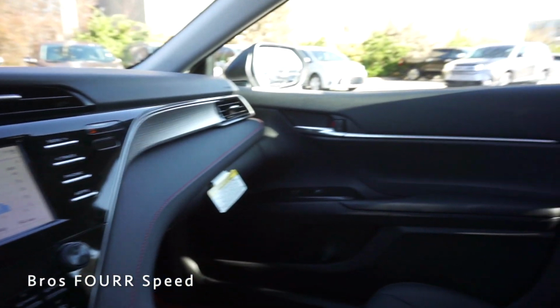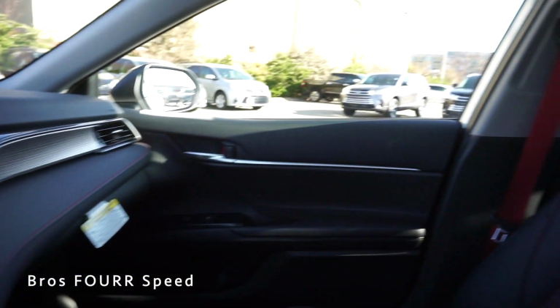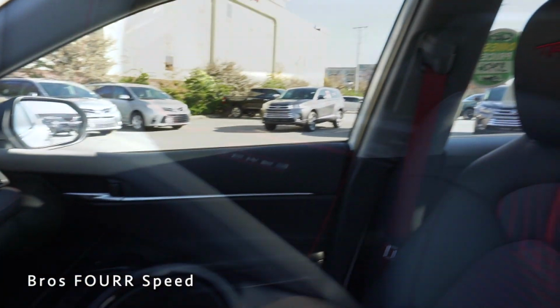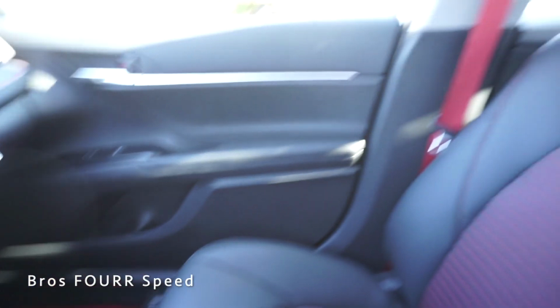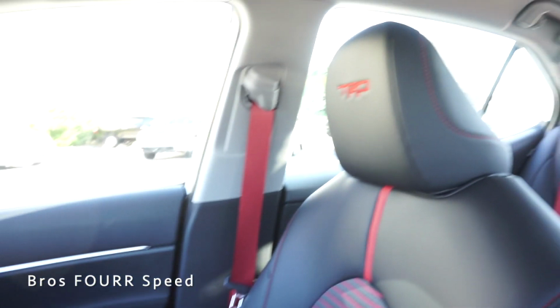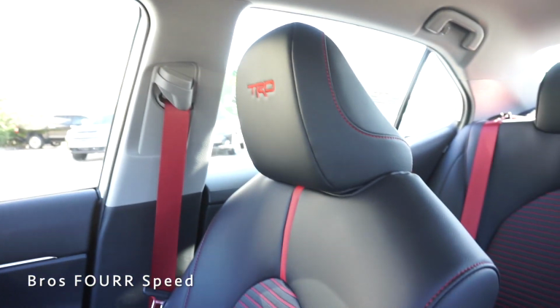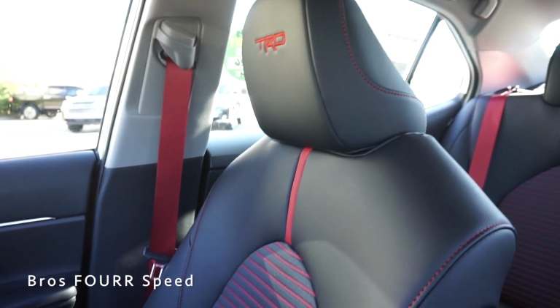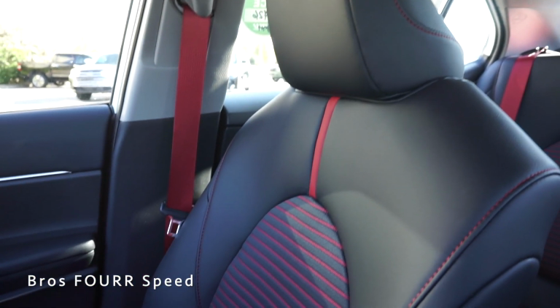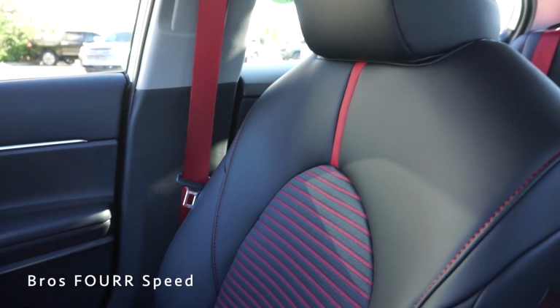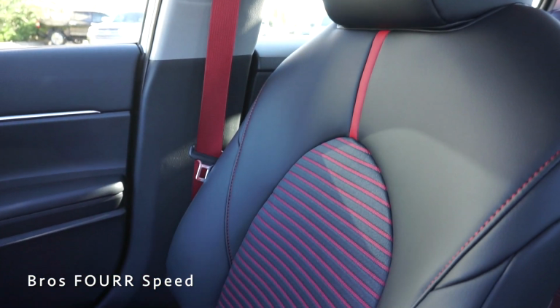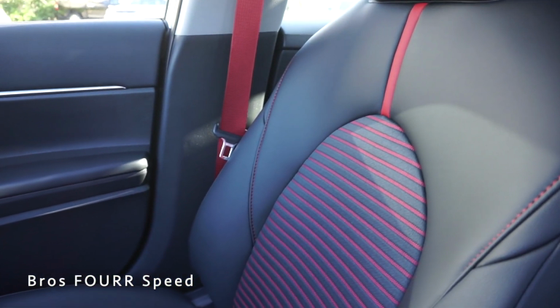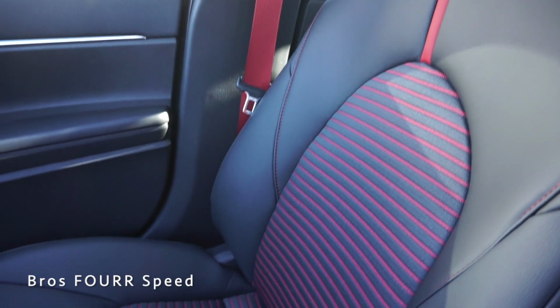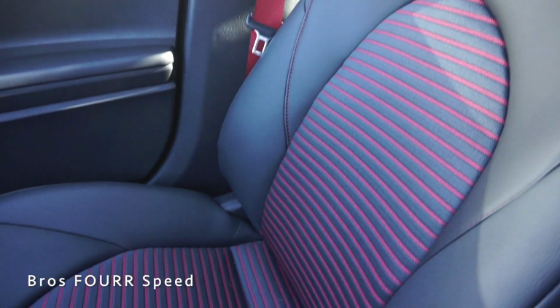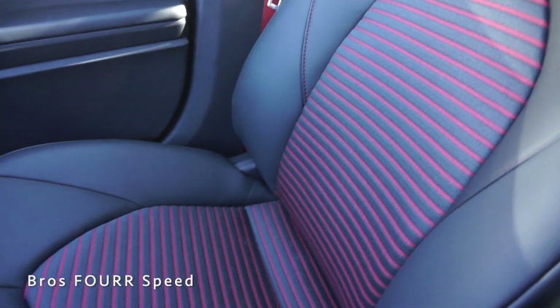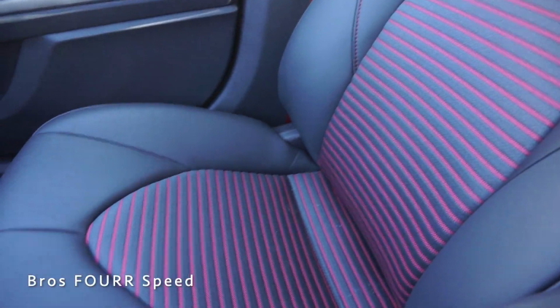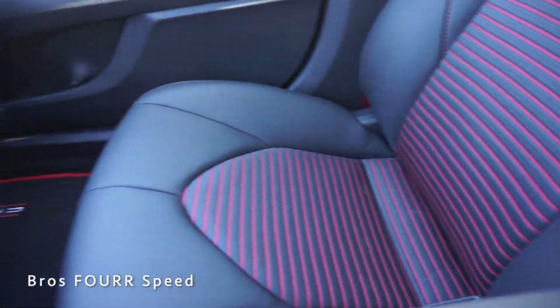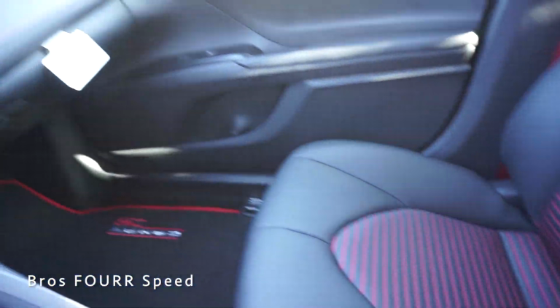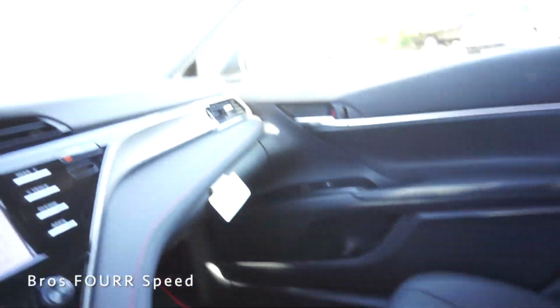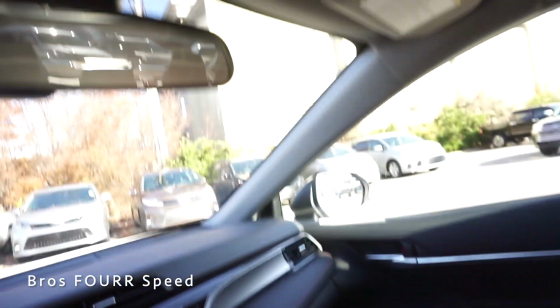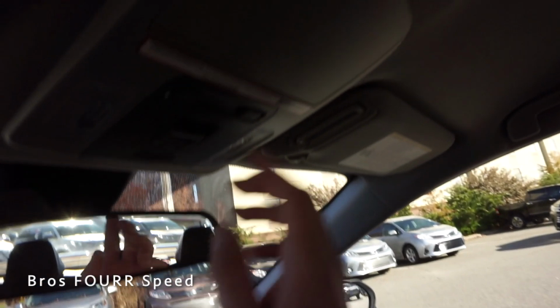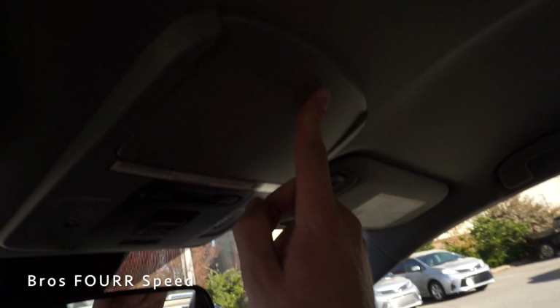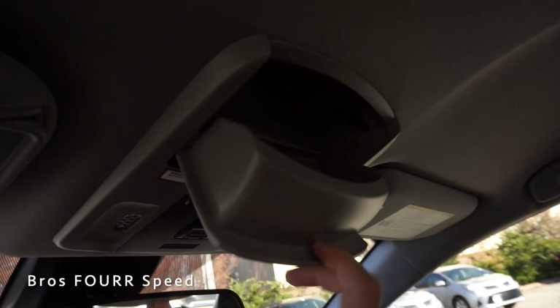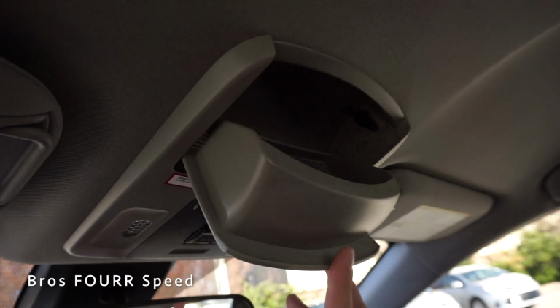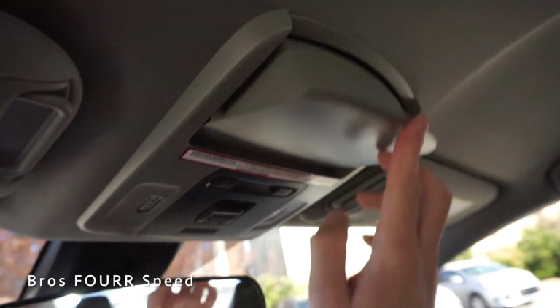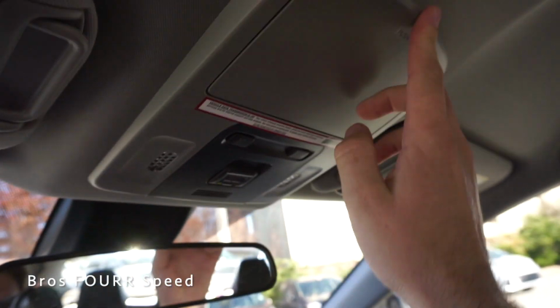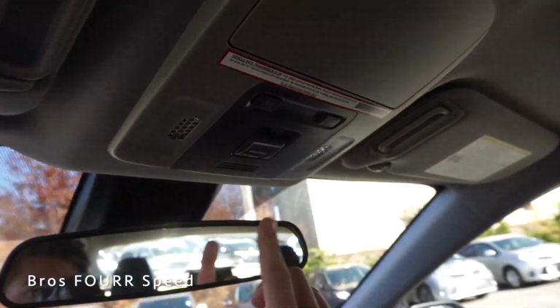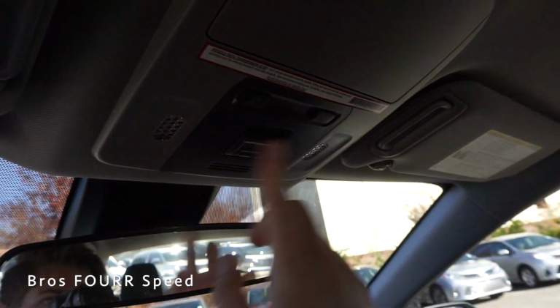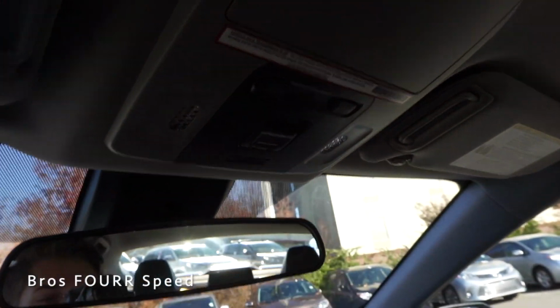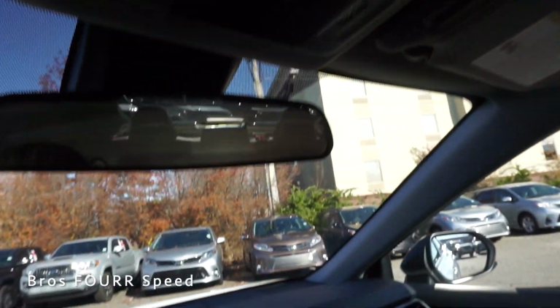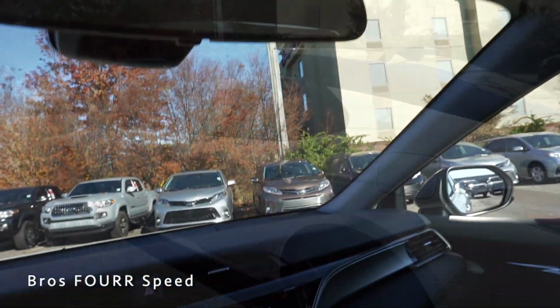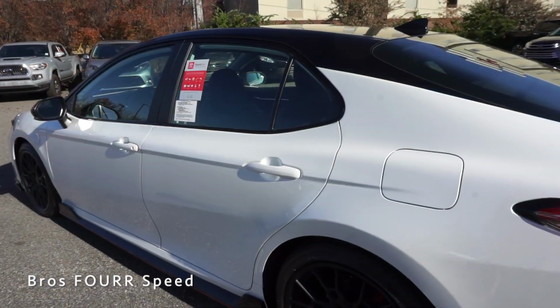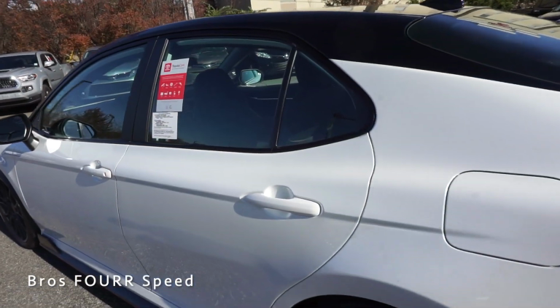The glove box has enough space for anything you need, with a trim piece above it featuring more red stitching for a clean look. Taking one last look at the seats — with all the red accents and red seat belts, there's a really nice pattern running down the middle. Up top there's a sunglass holder along with all the dome lights.